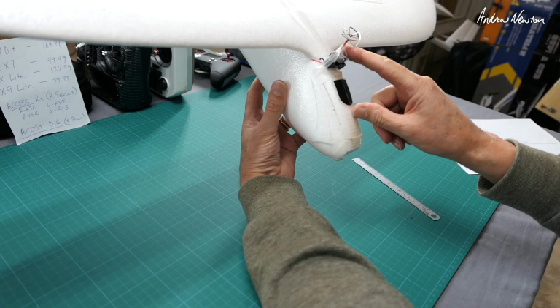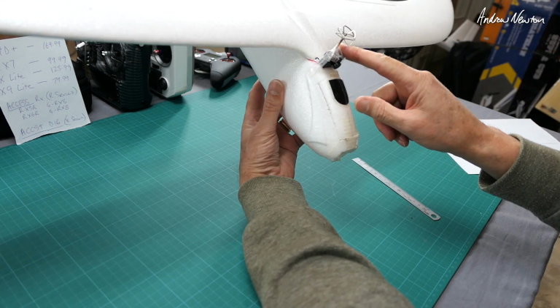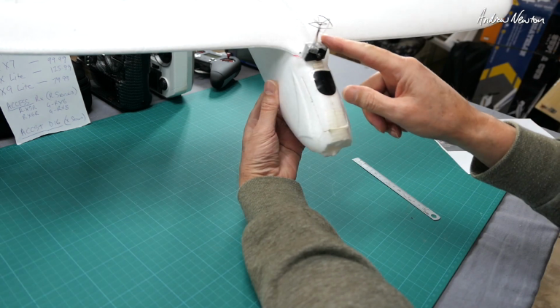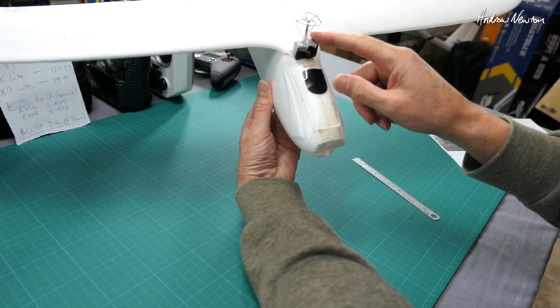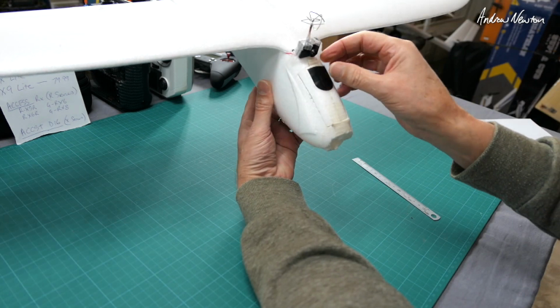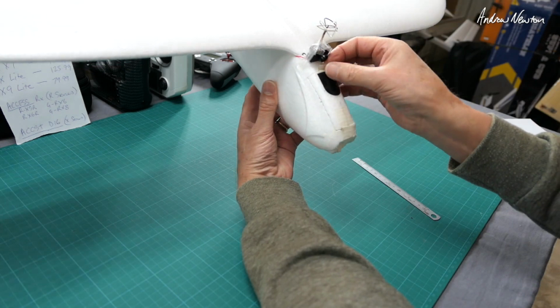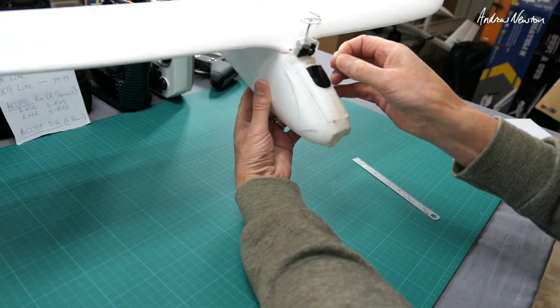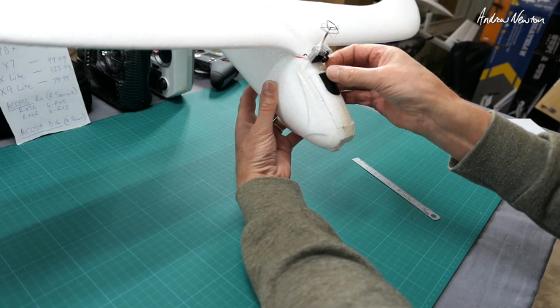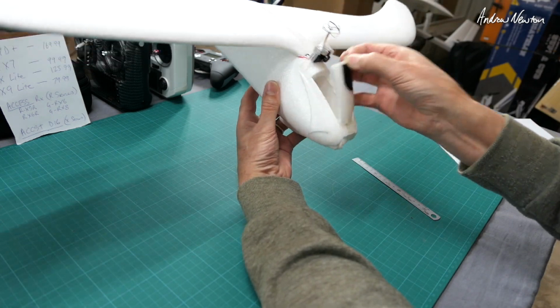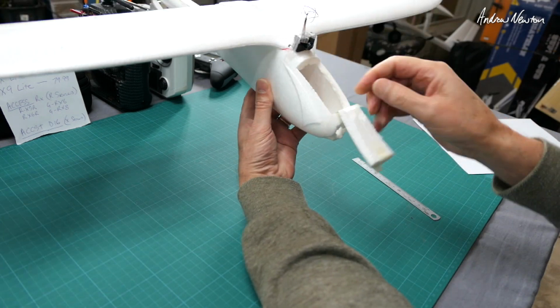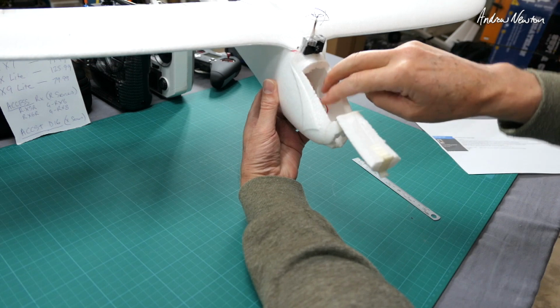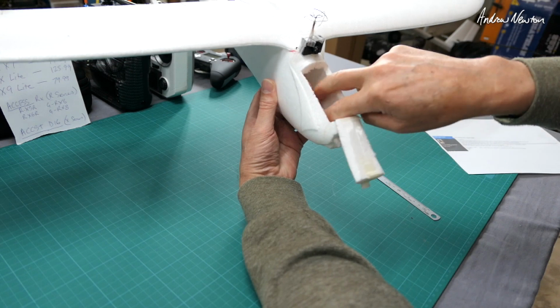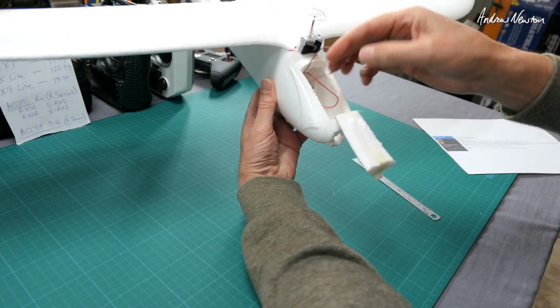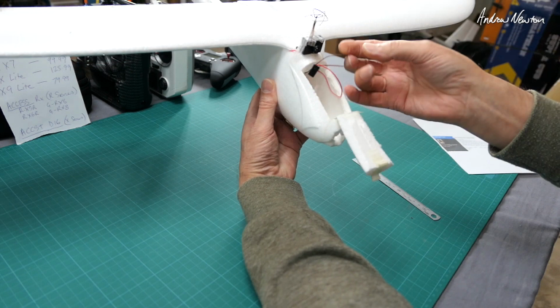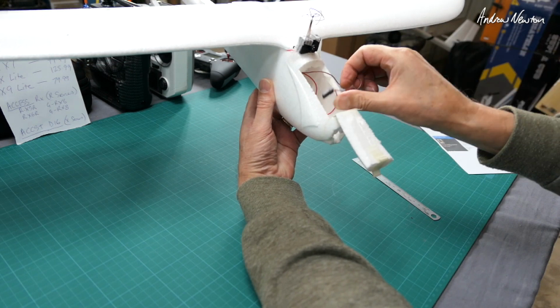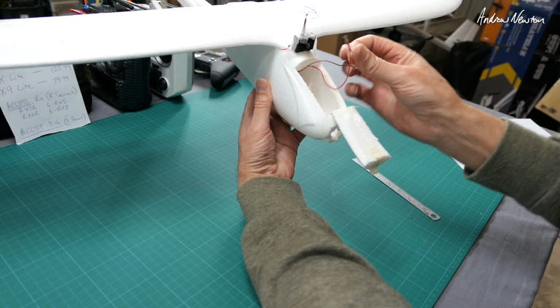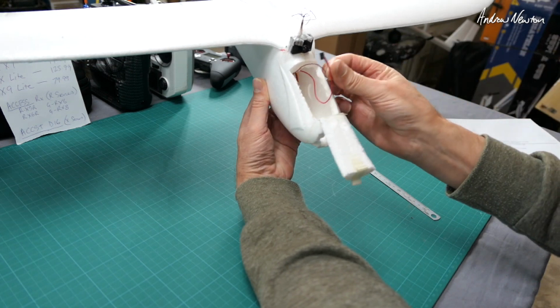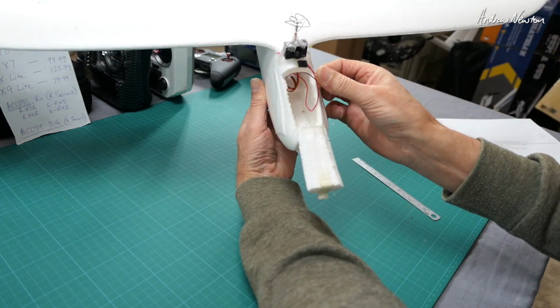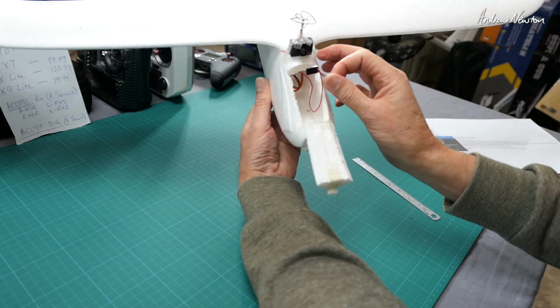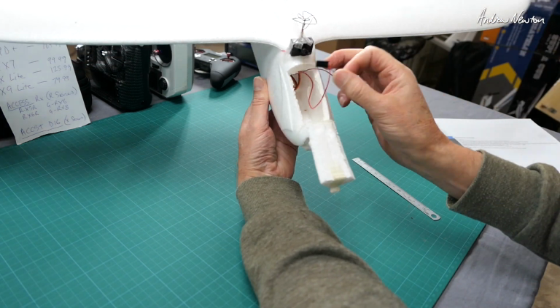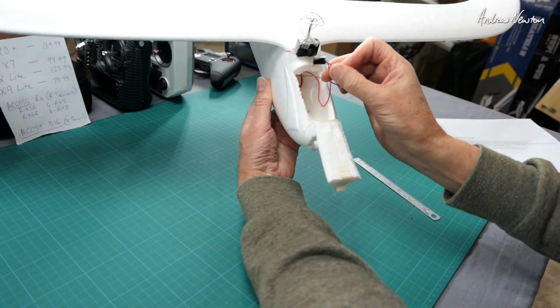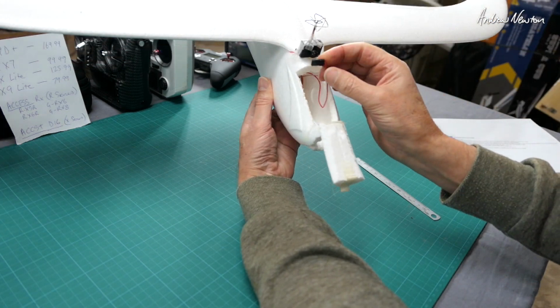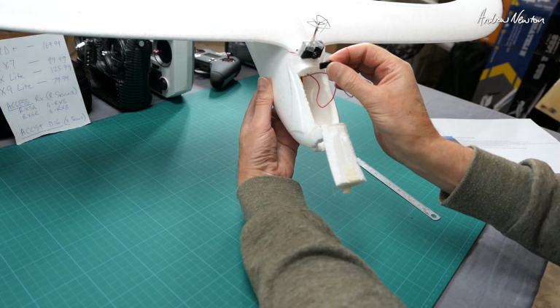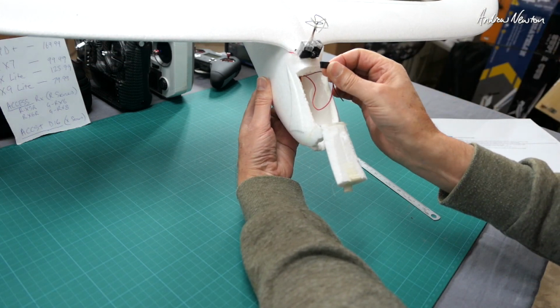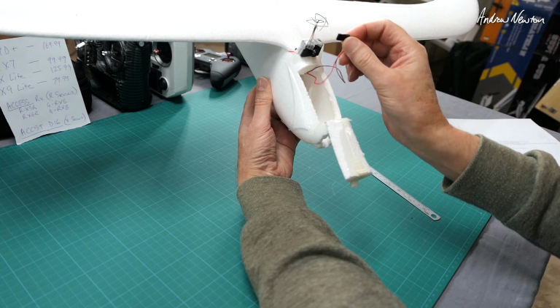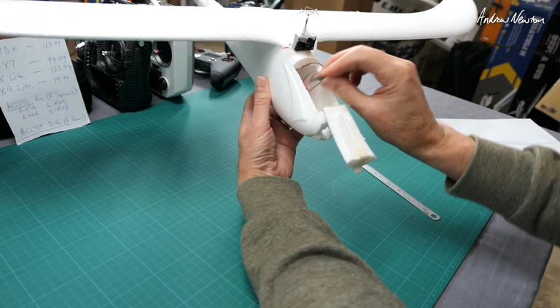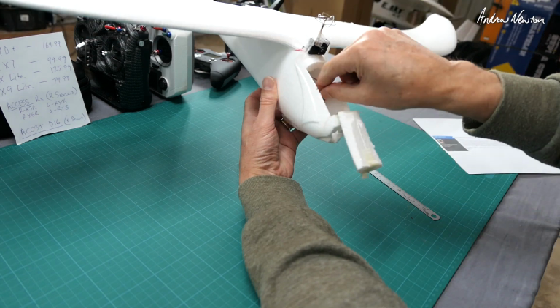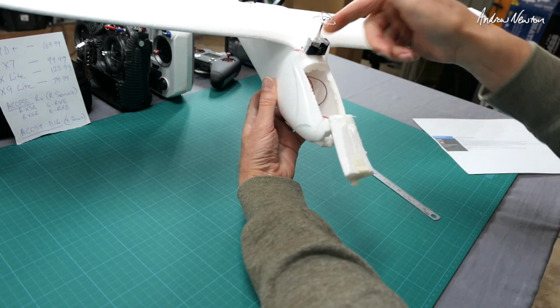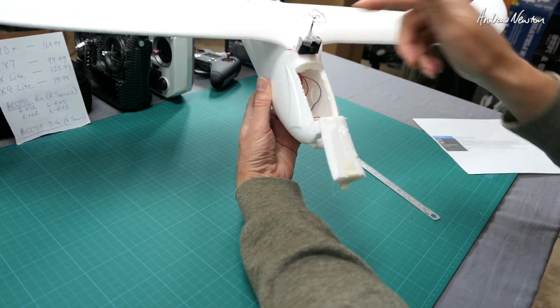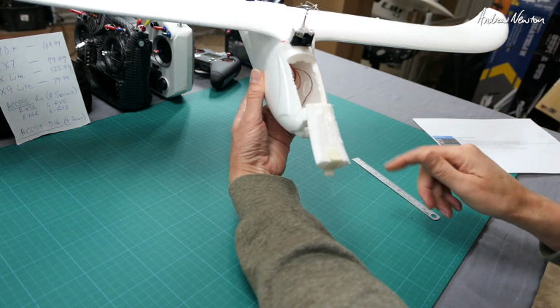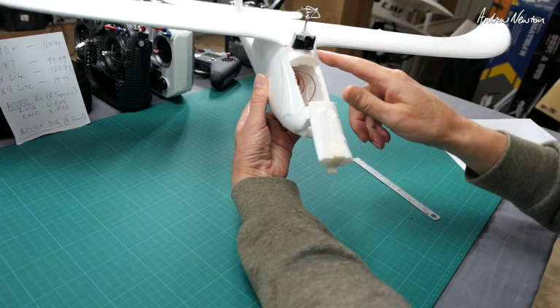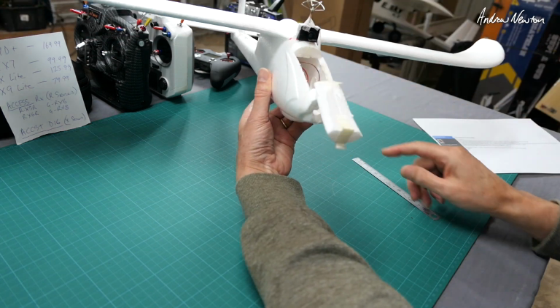Where do I power the all-in-one camera from? It's powered from the receiver — one of the spare channels — just the 5 volts through the BEC from the receiver to the camera.